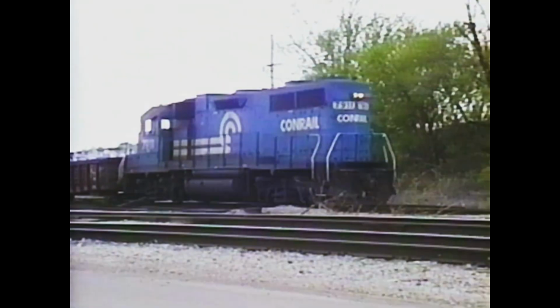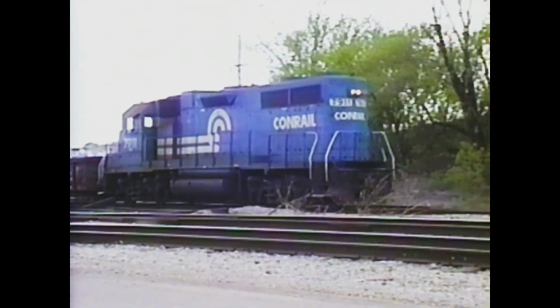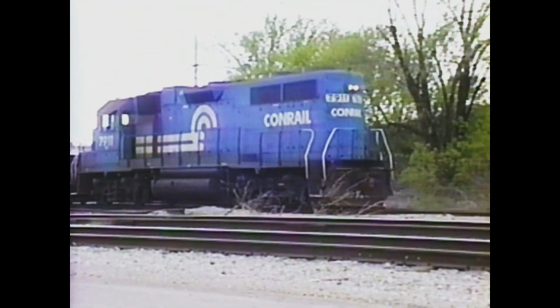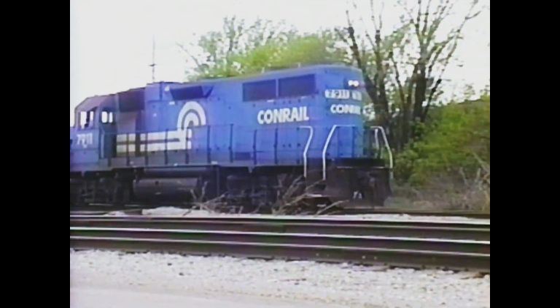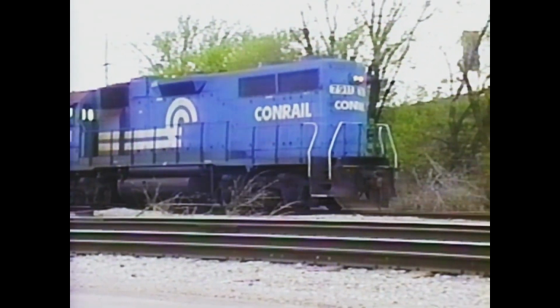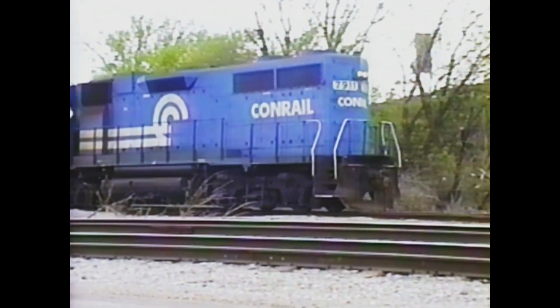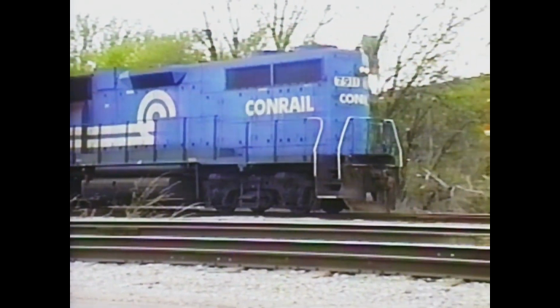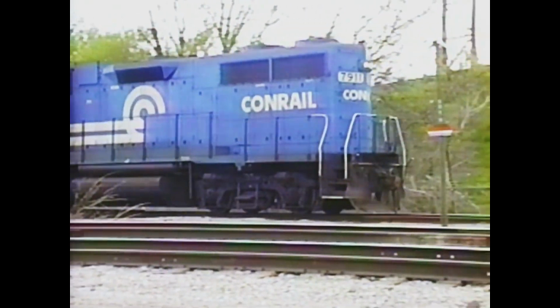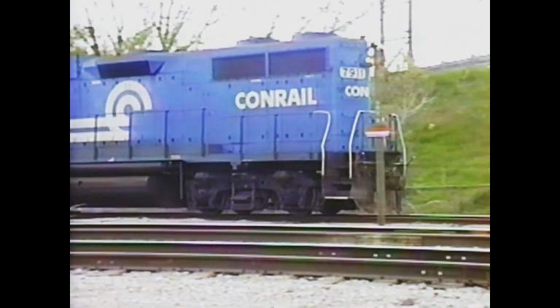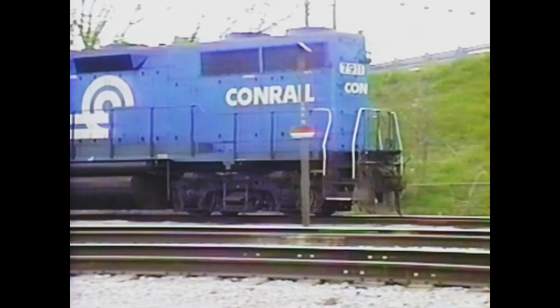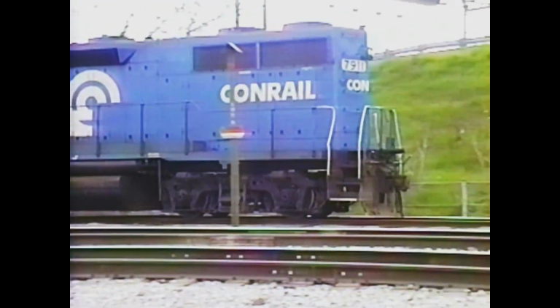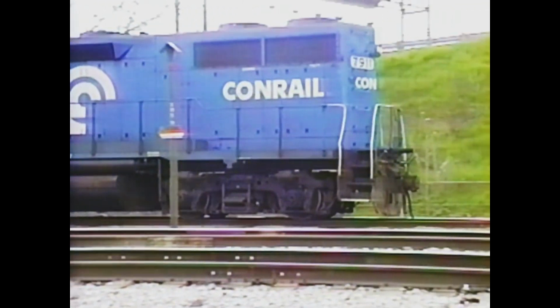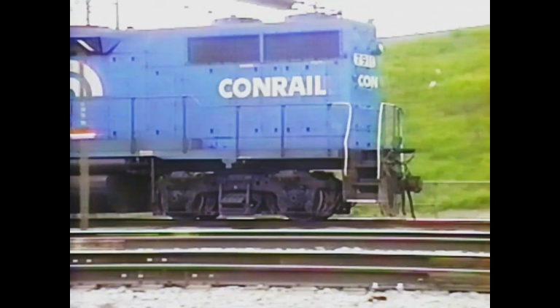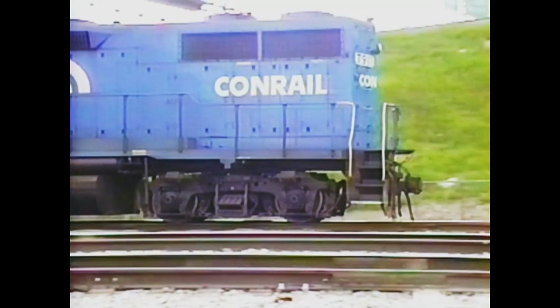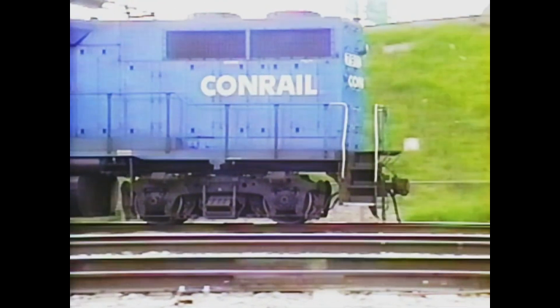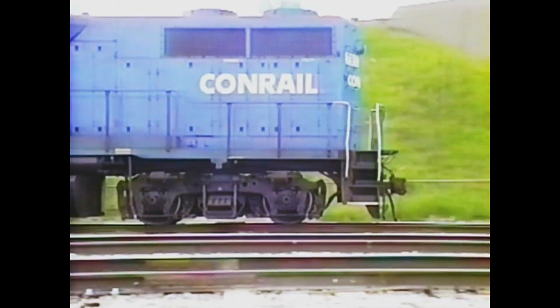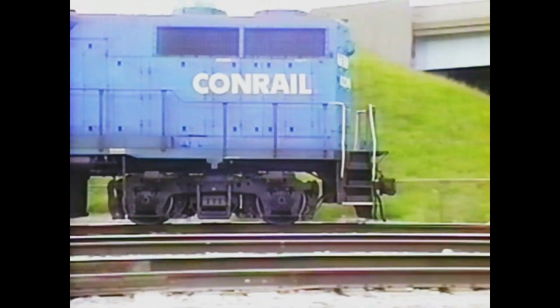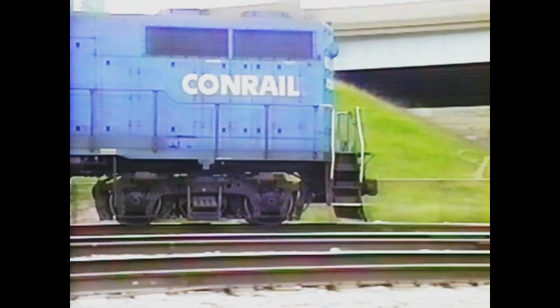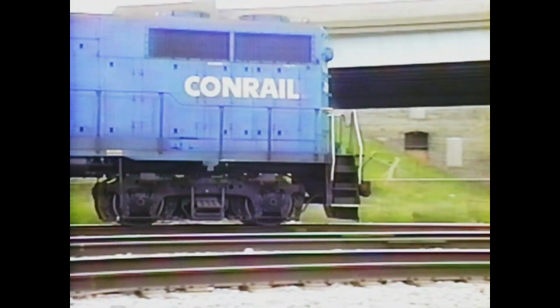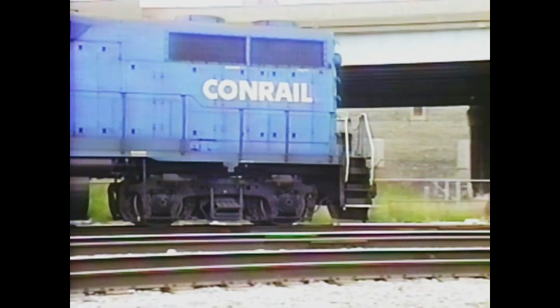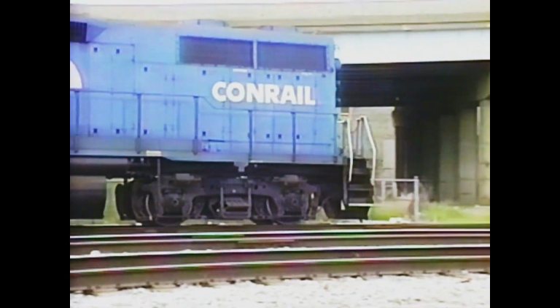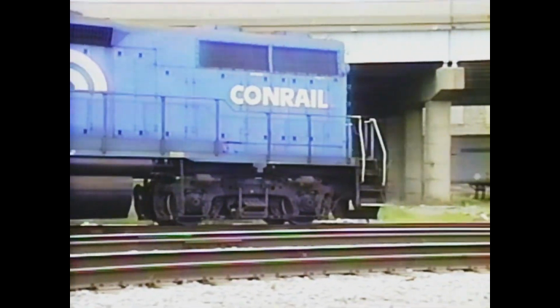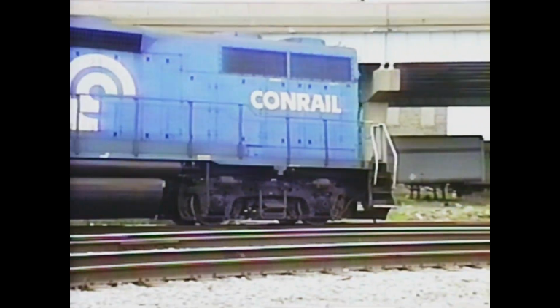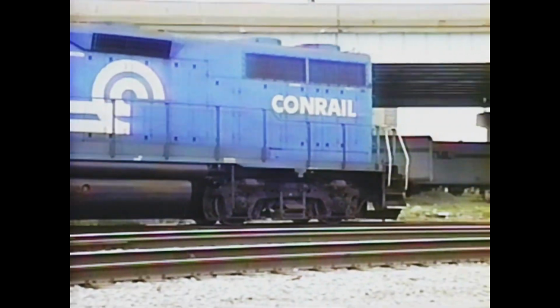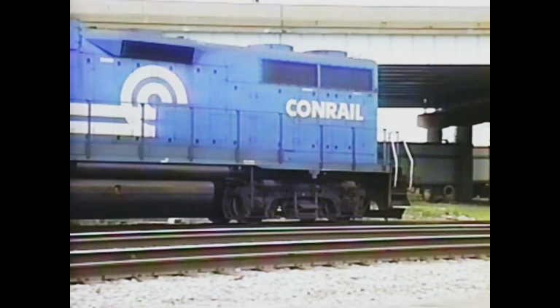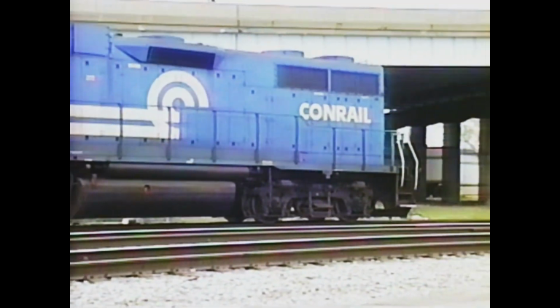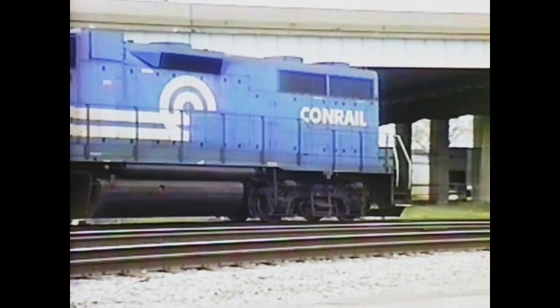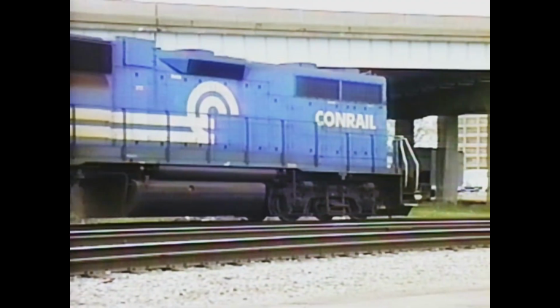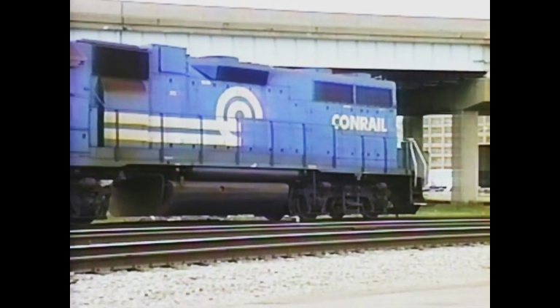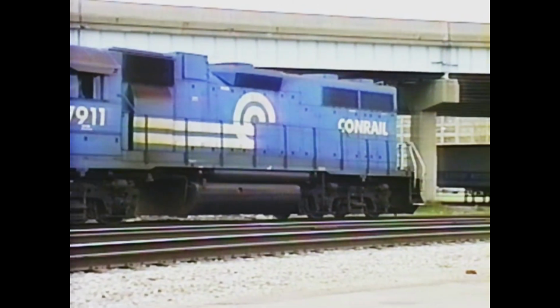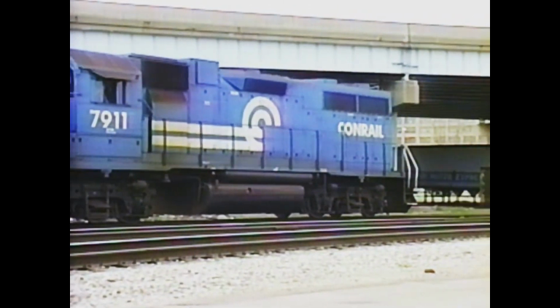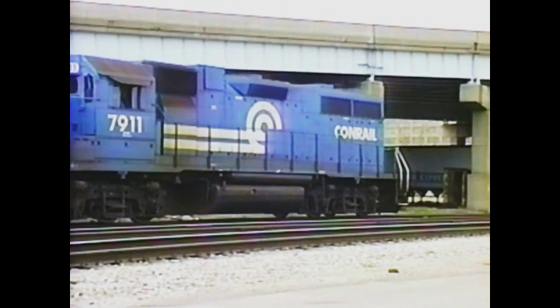Conrail has trackage rights on CSX to the west side. GP38 number 7911 heads out on the CSX main line to service industries on the west side of town.